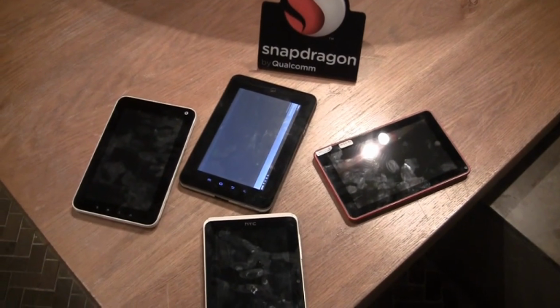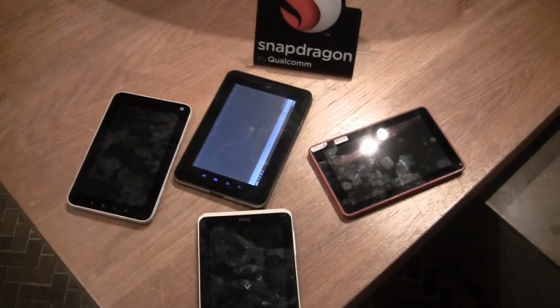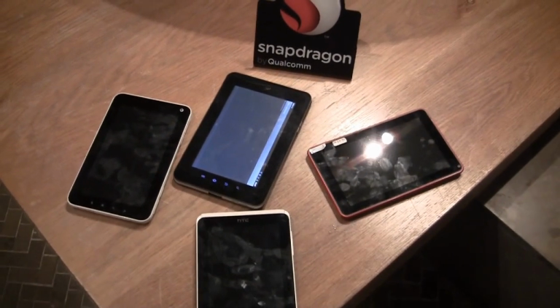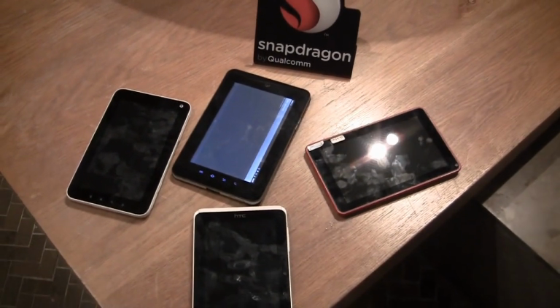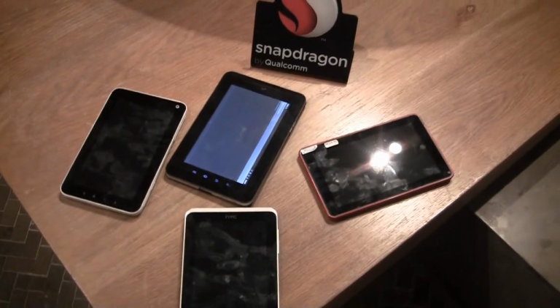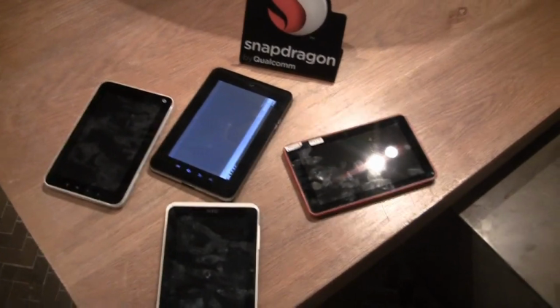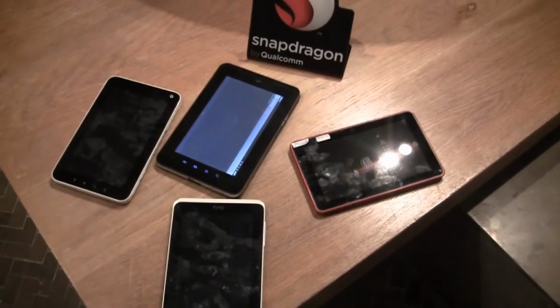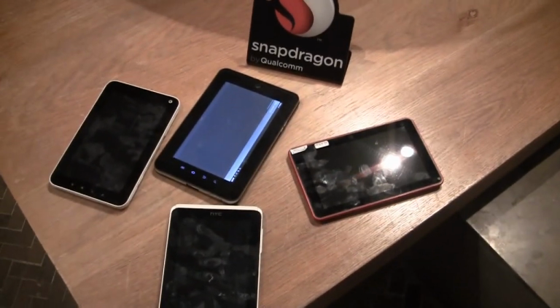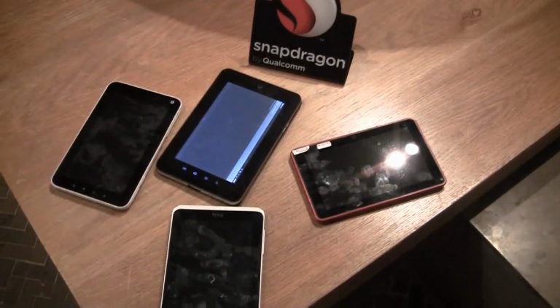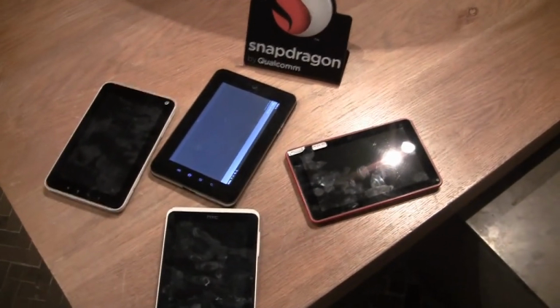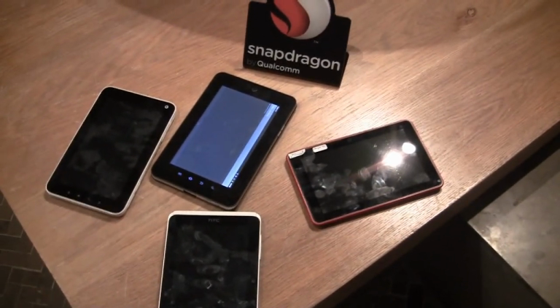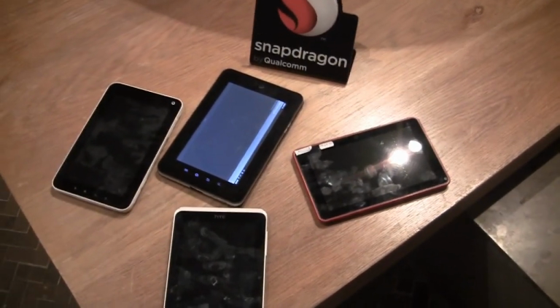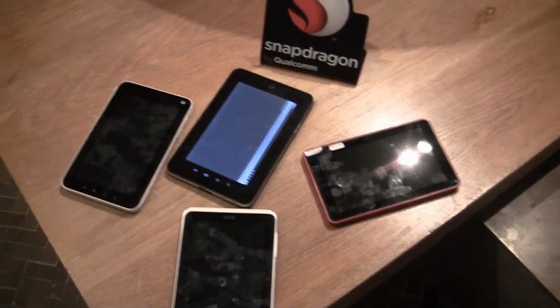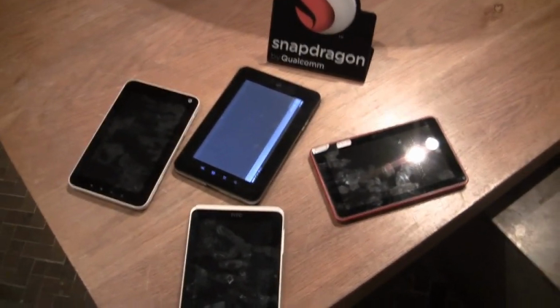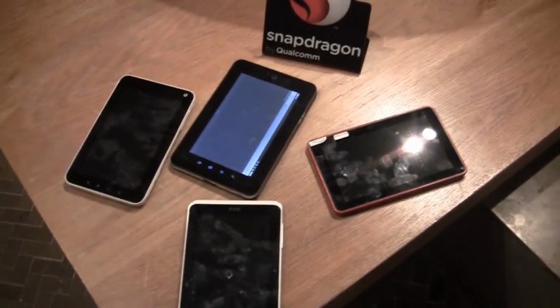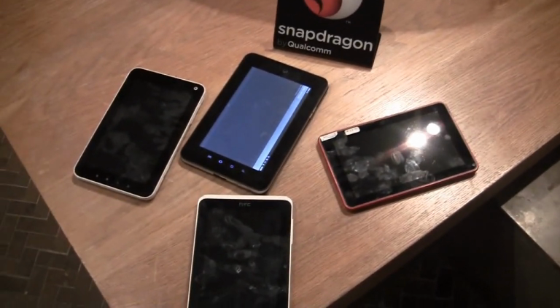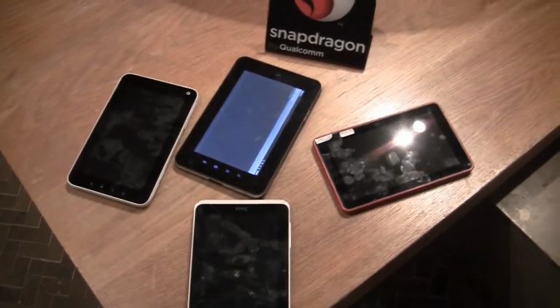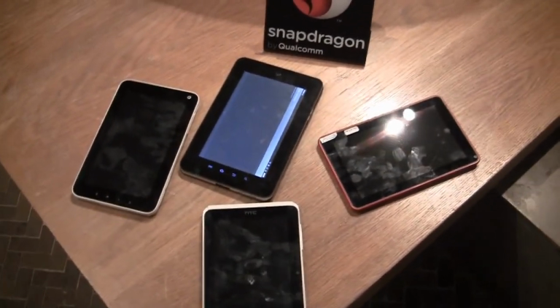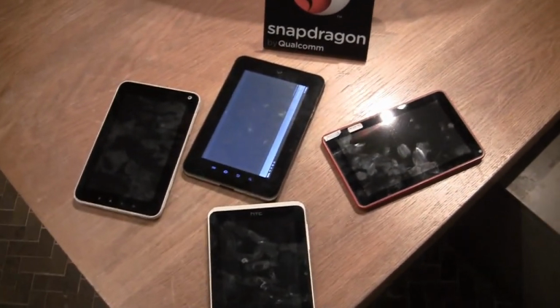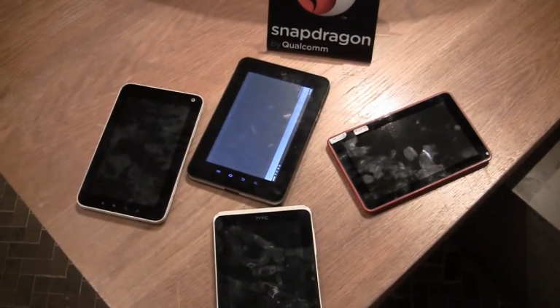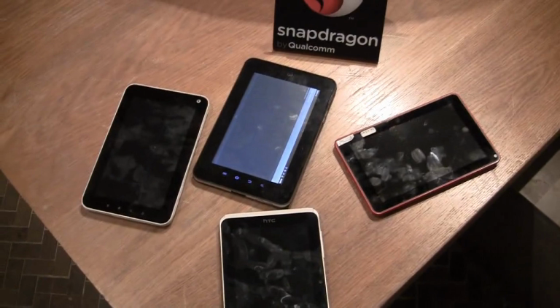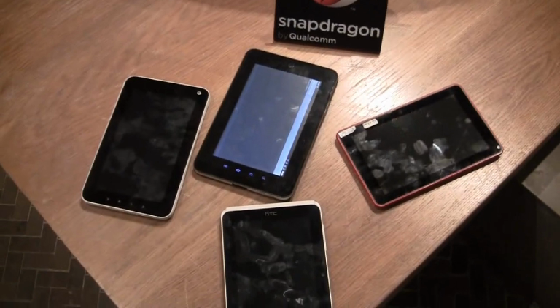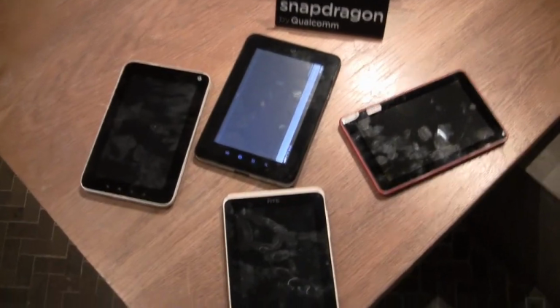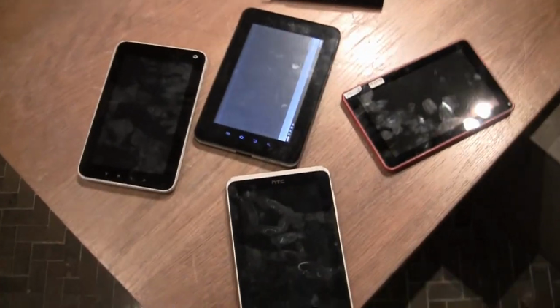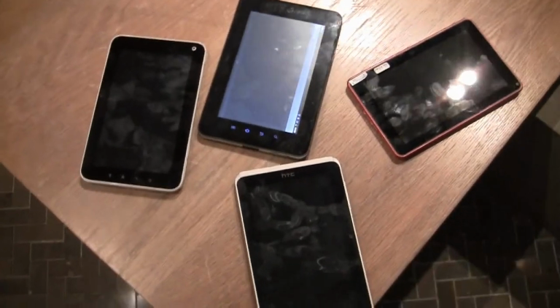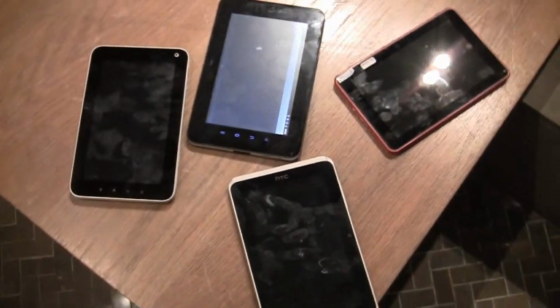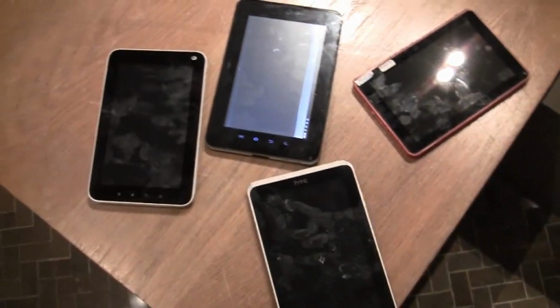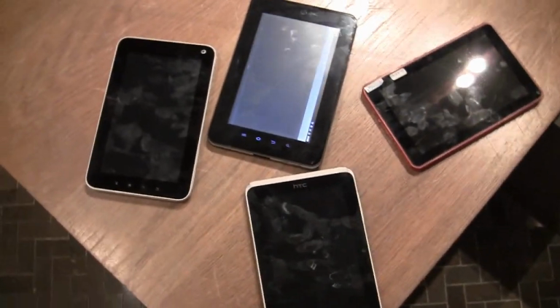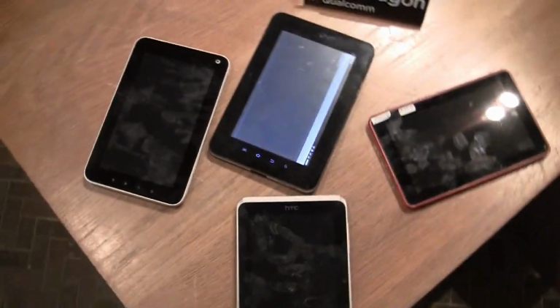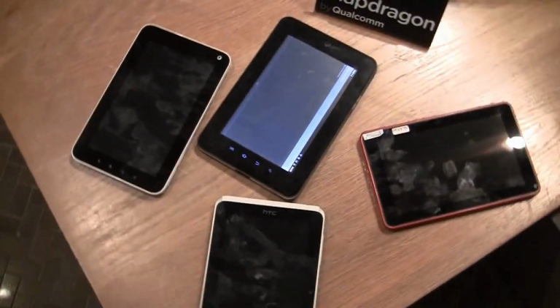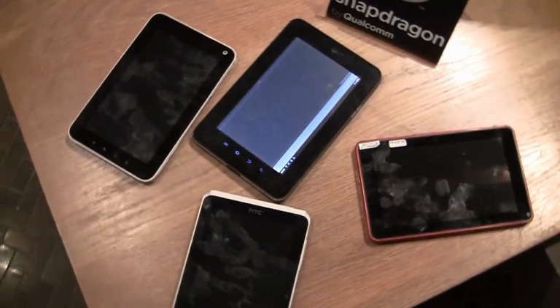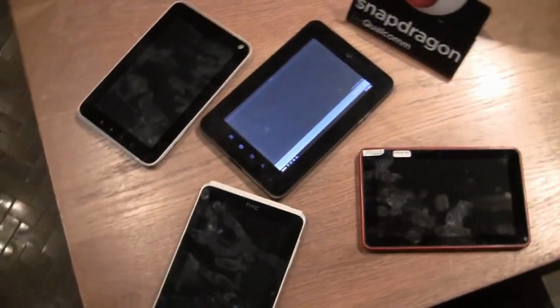Nicole Scott here reporting for TweakTown, and here we are at the Qualcomm booth looking at a couple of 7-inch Qualcomm tablets. These are all running Android 2.3.